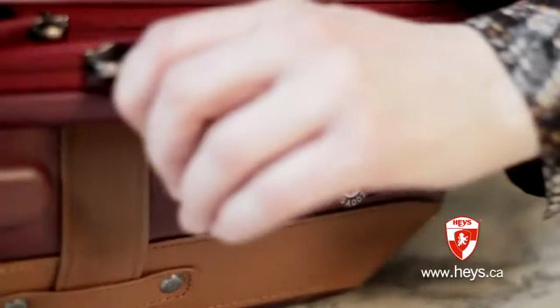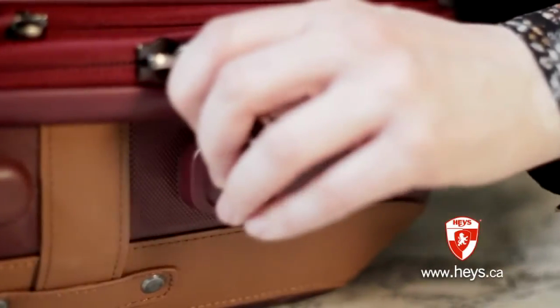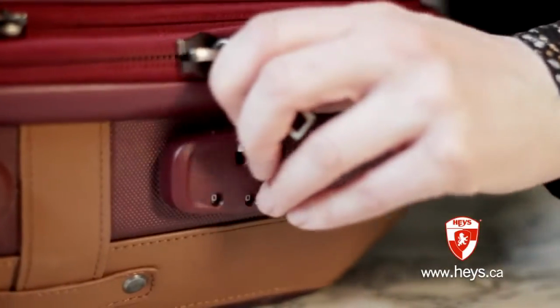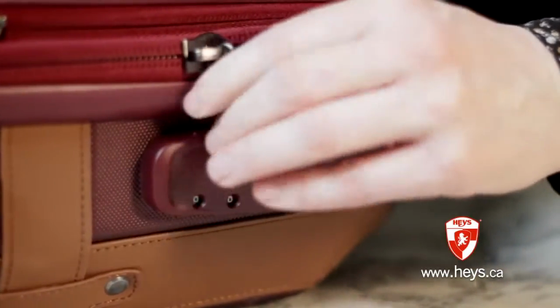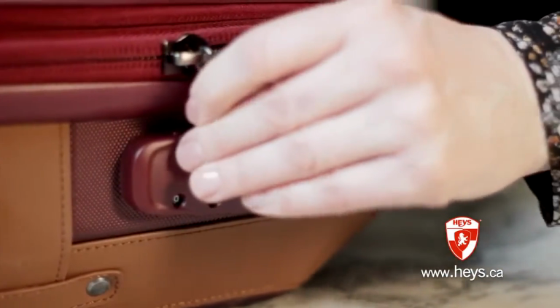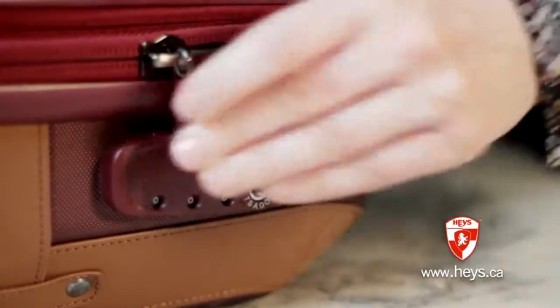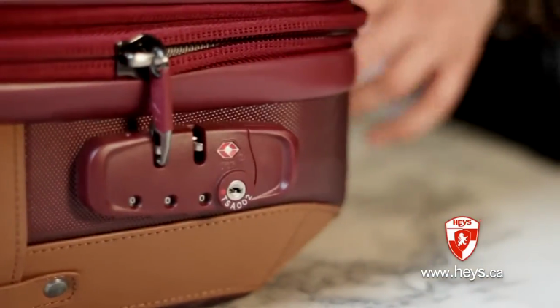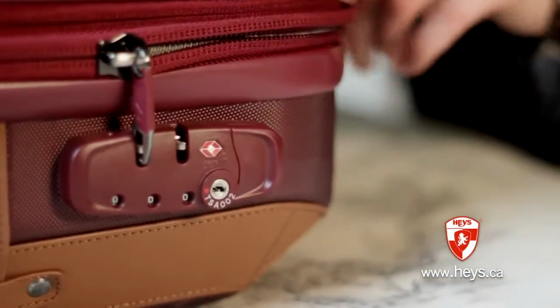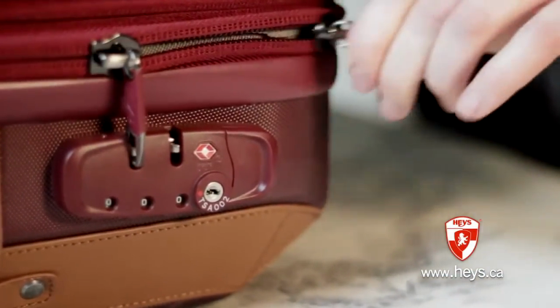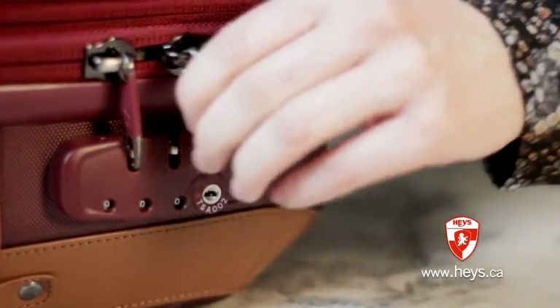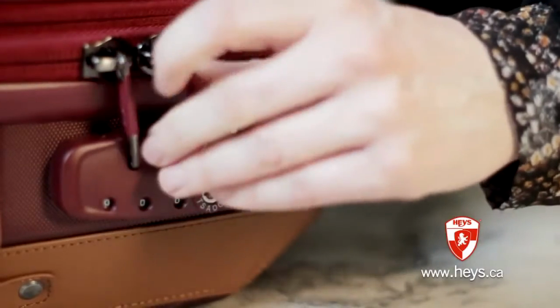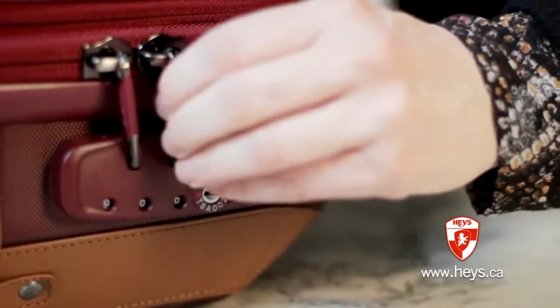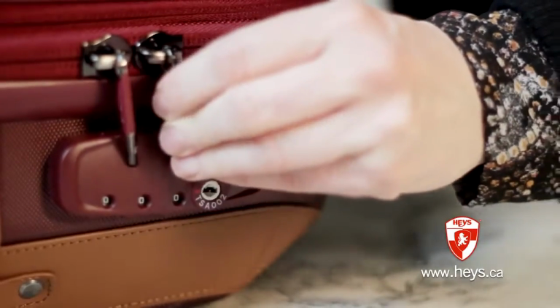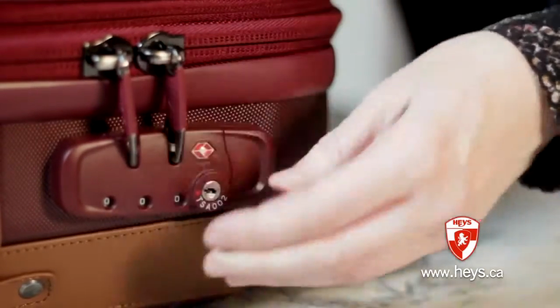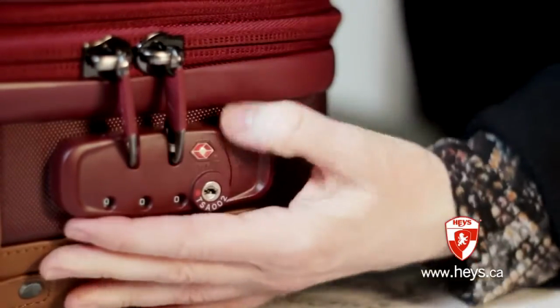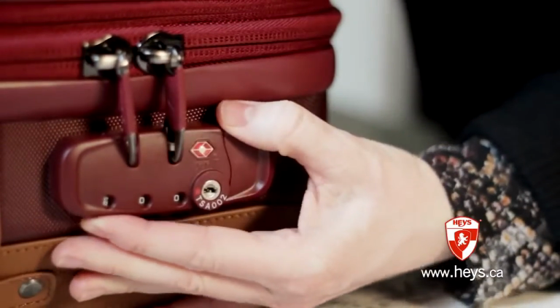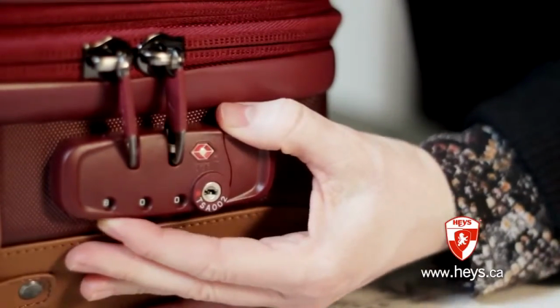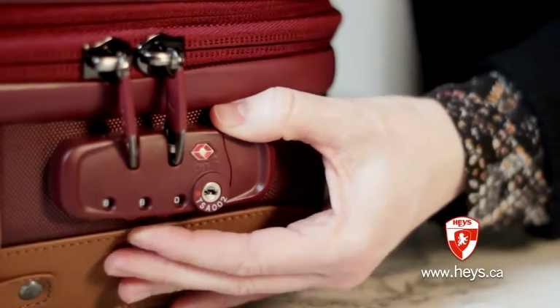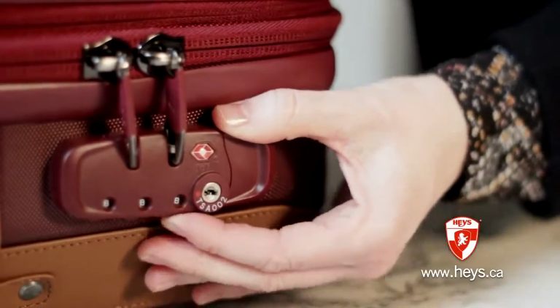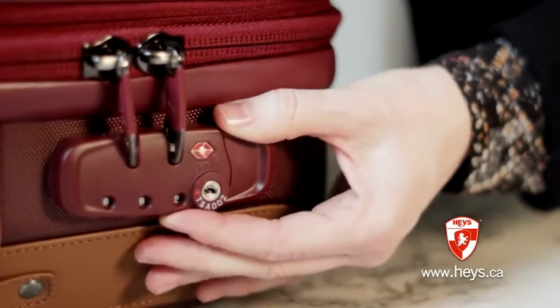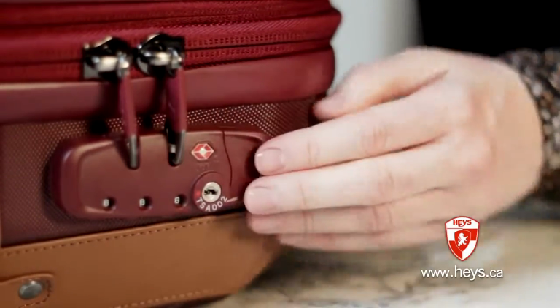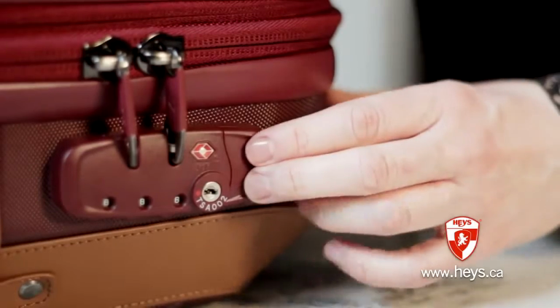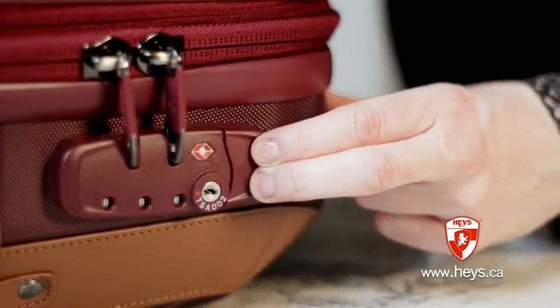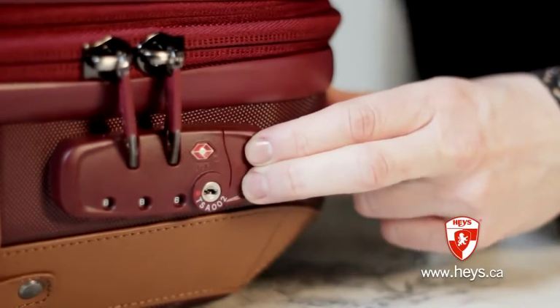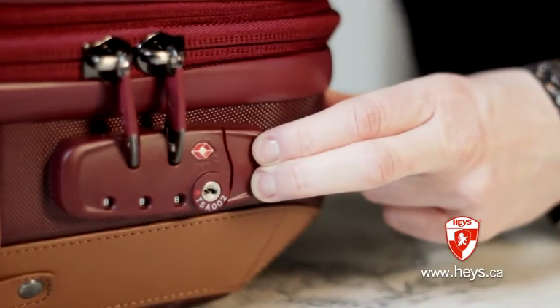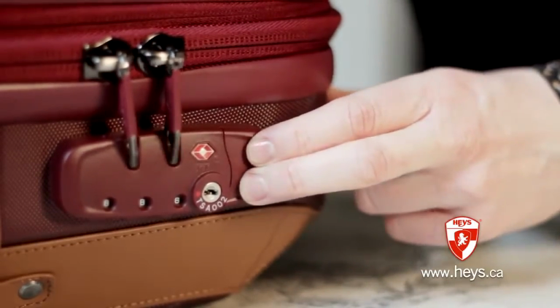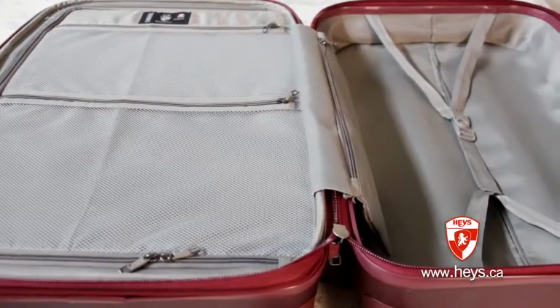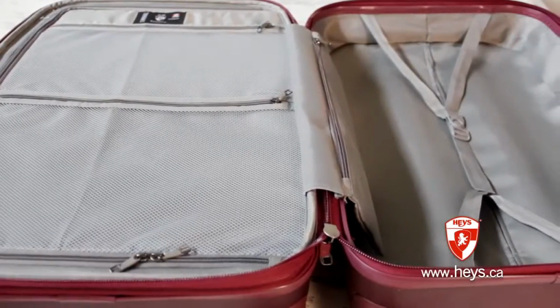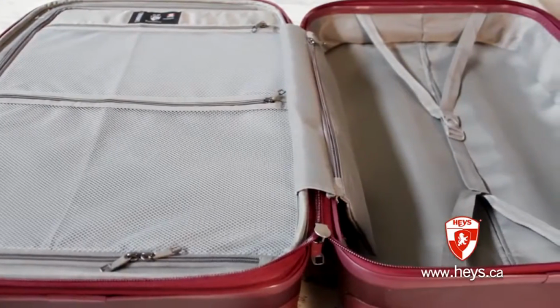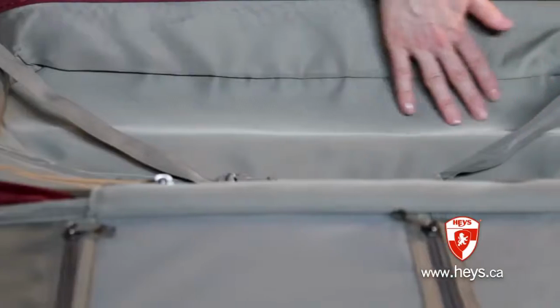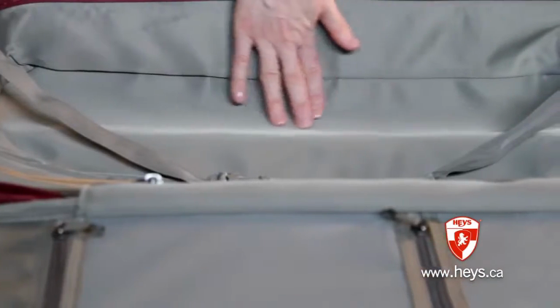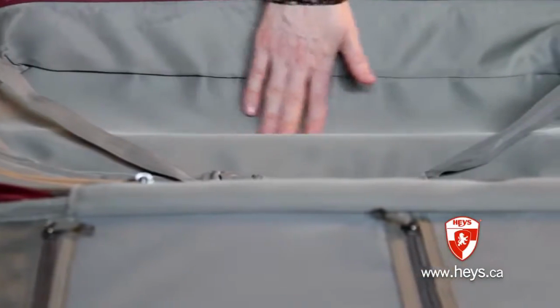Each piece of the Heritage Collection comes with a built-in TSA lock, color-matched to the luggage. These special locks will allow TSA security personnel to open, inspect, and re-lock your luggage without having to damage your lock.